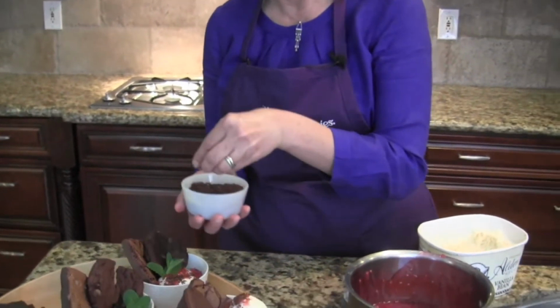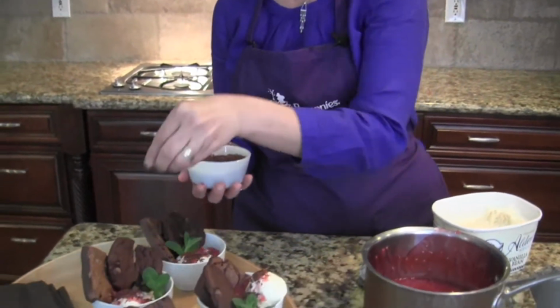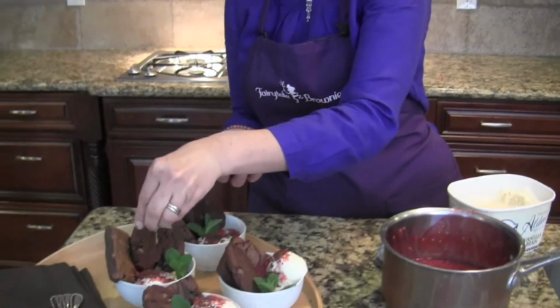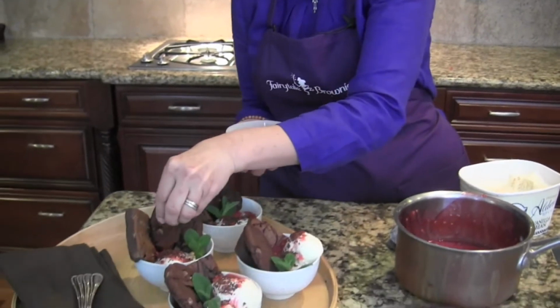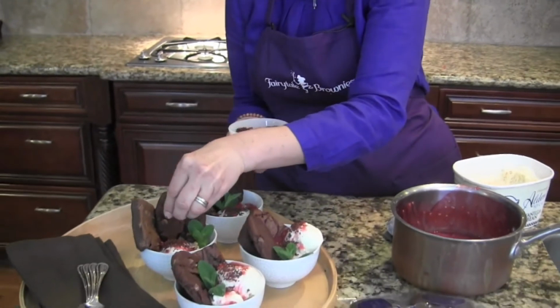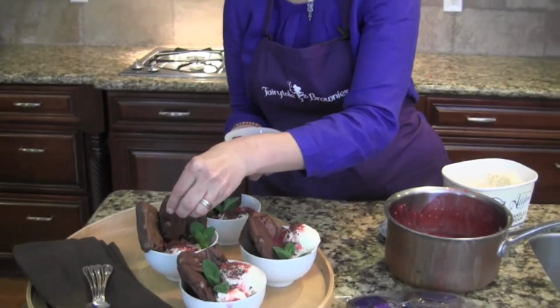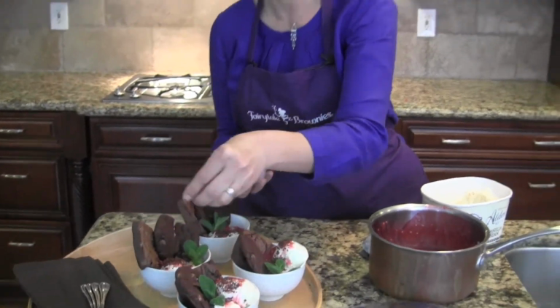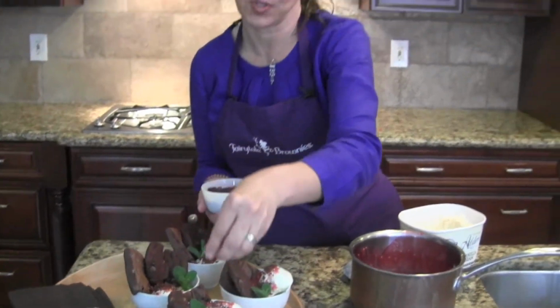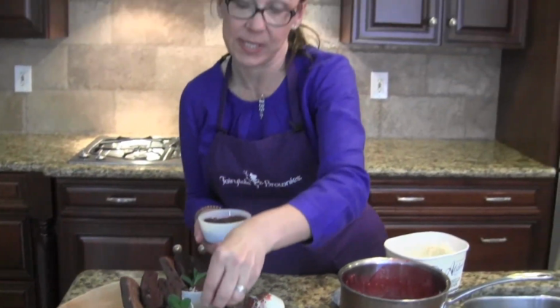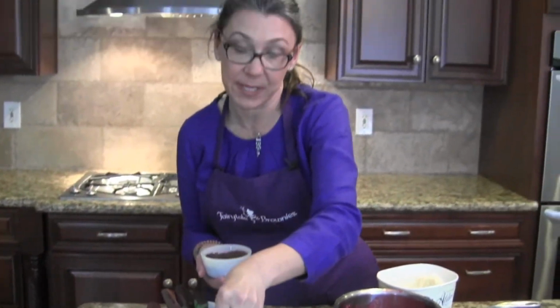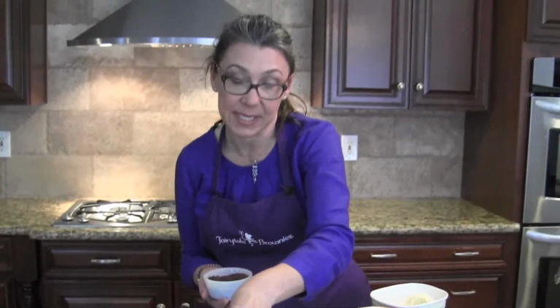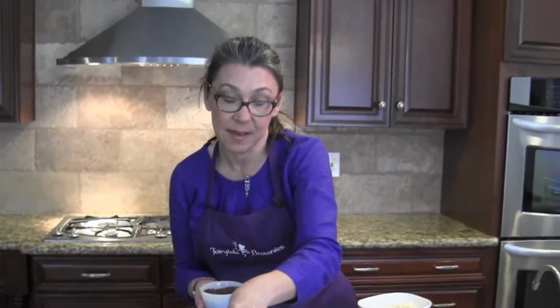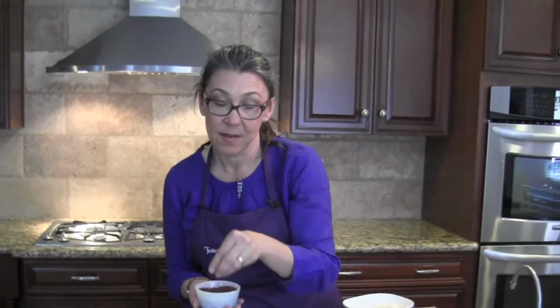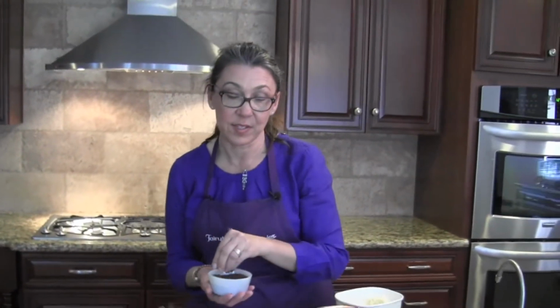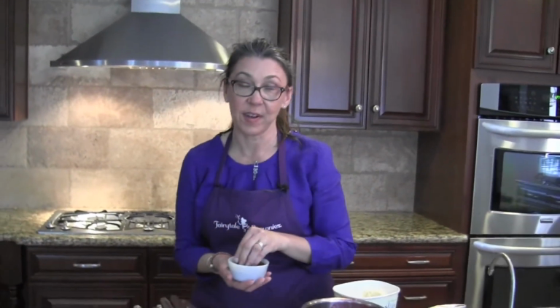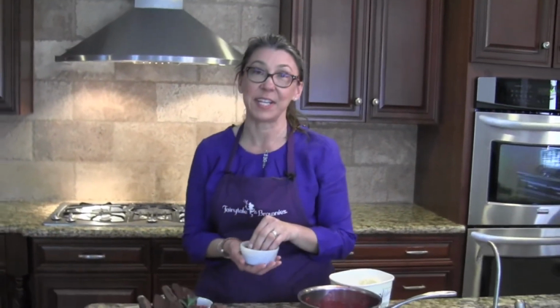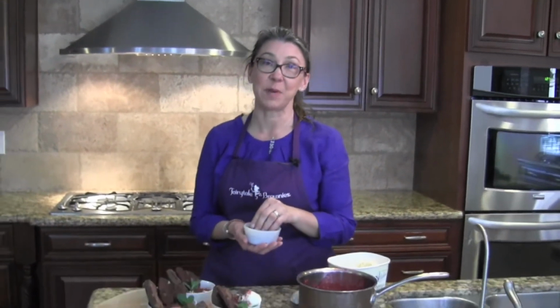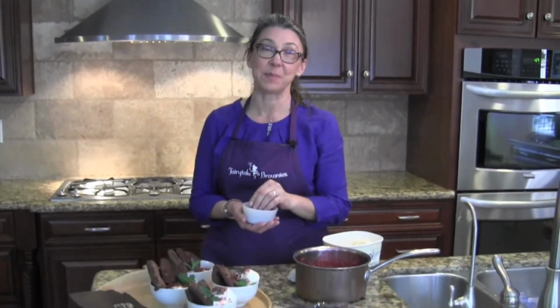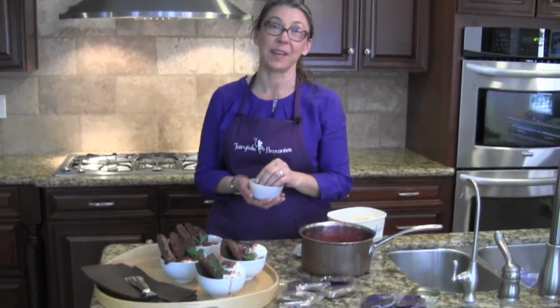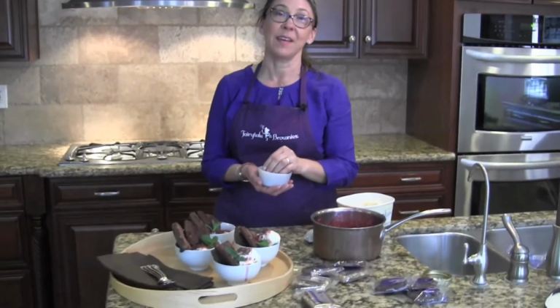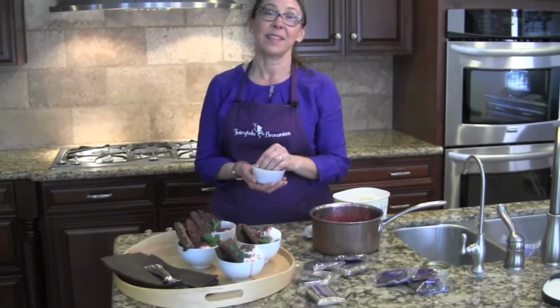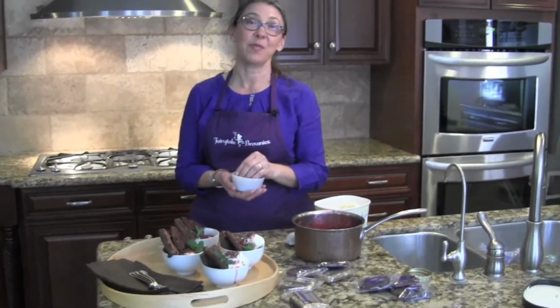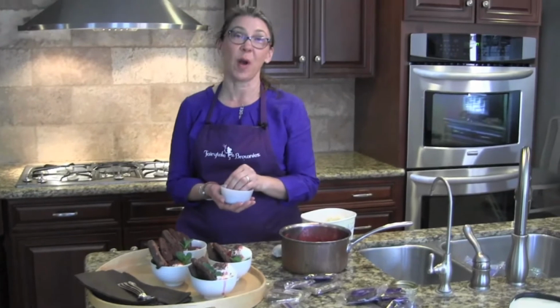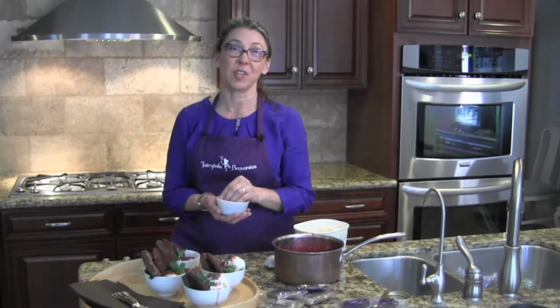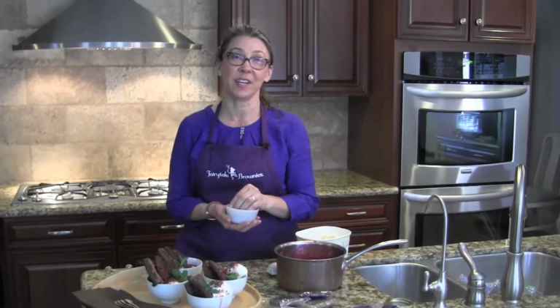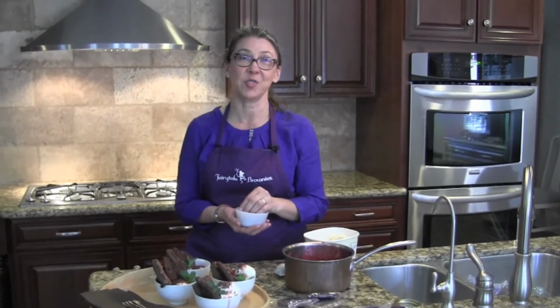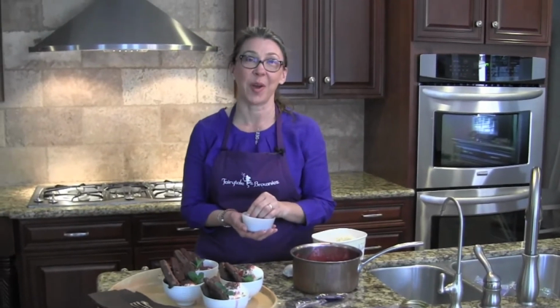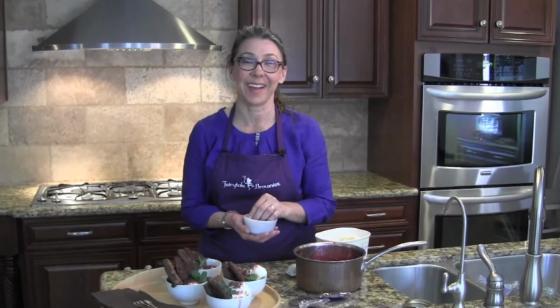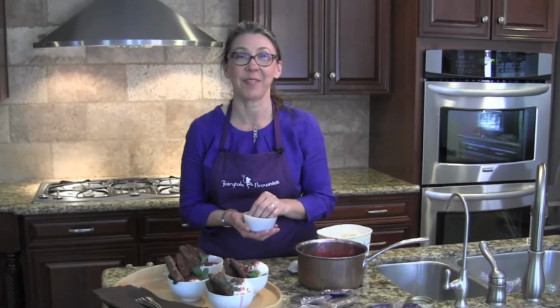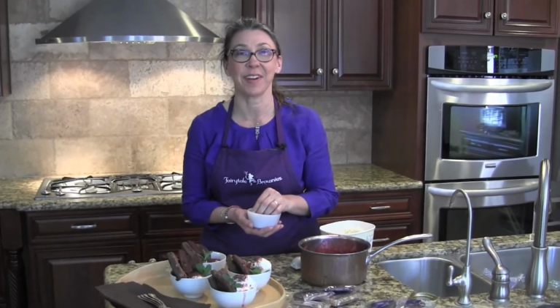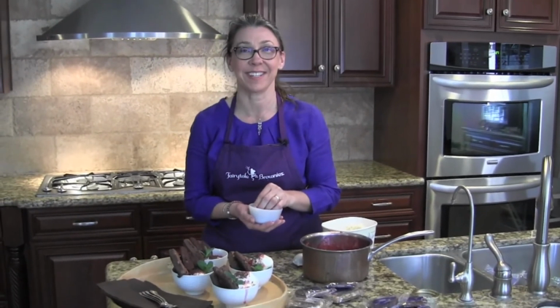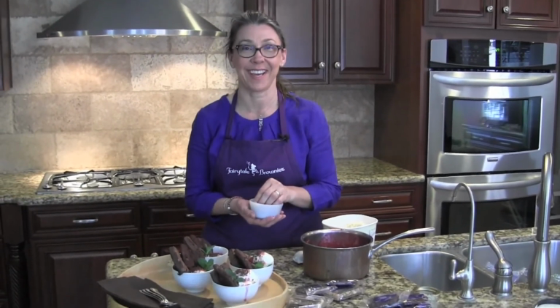Visit brownies.com/recipes for this very easy recipe. Thank you for watching. Enjoy and have a fairytale day.